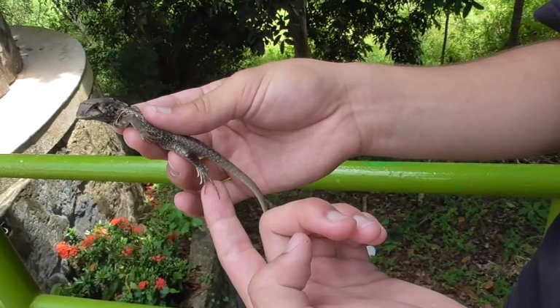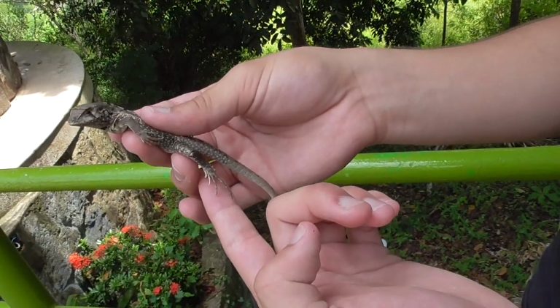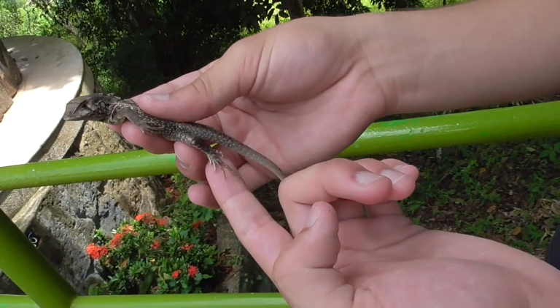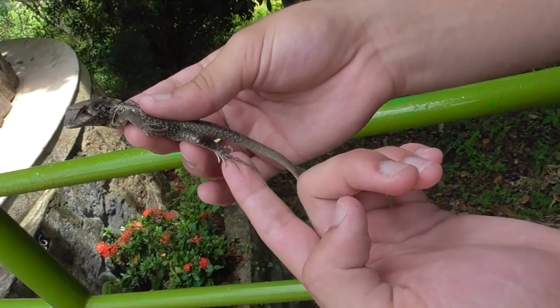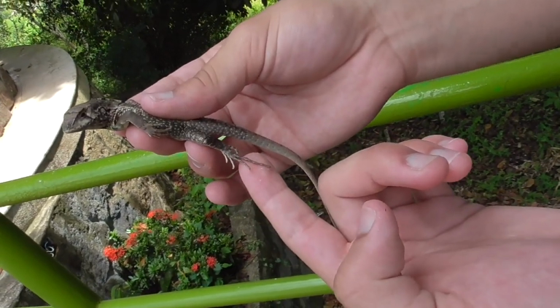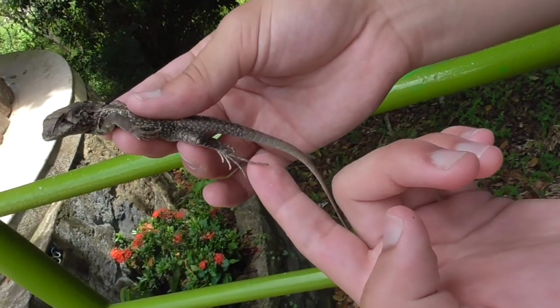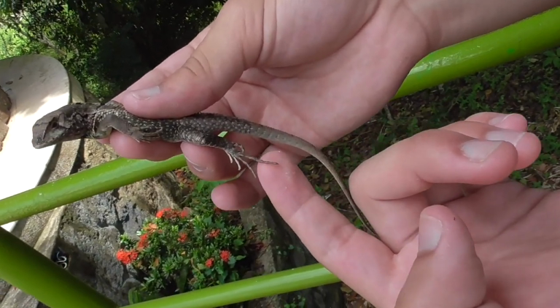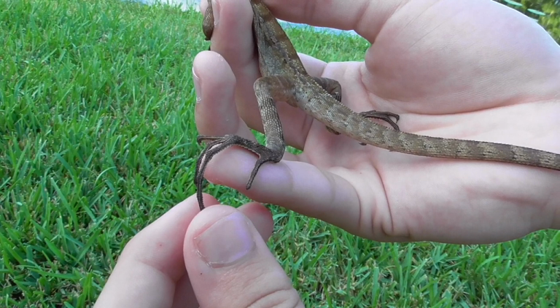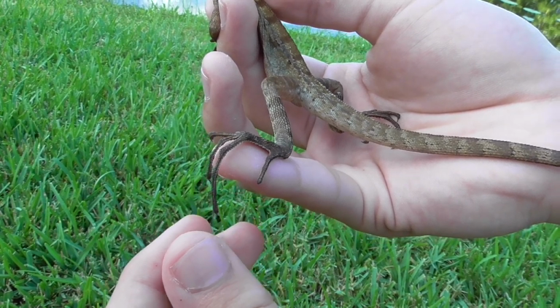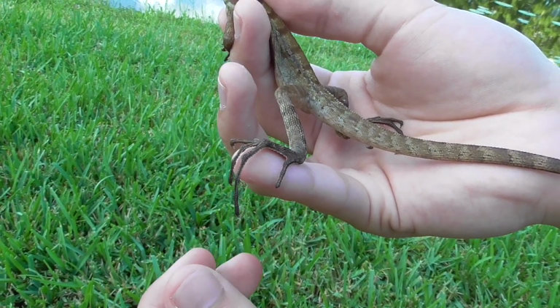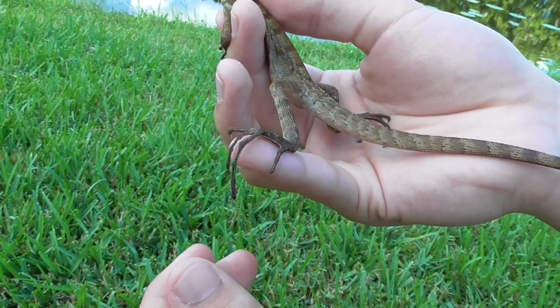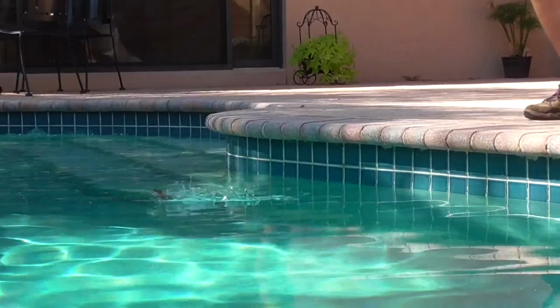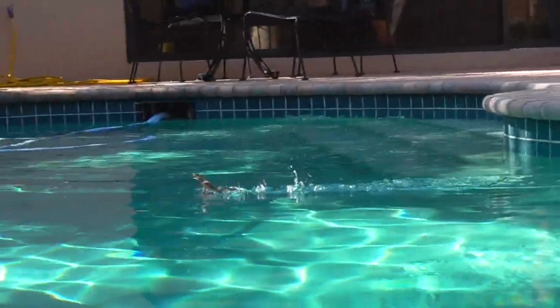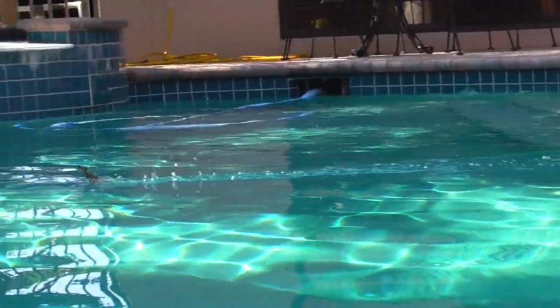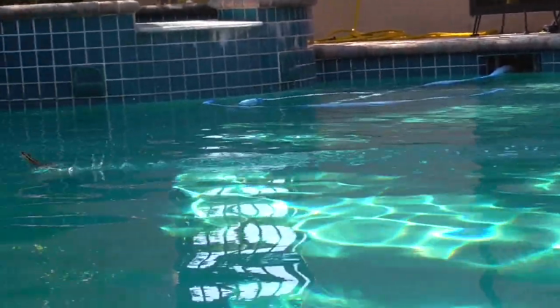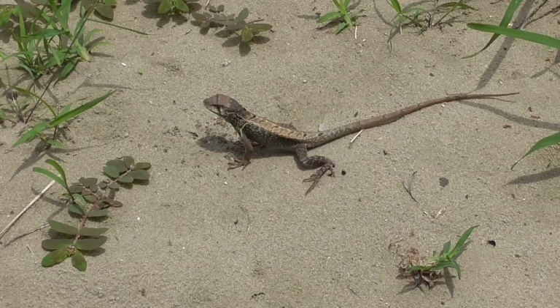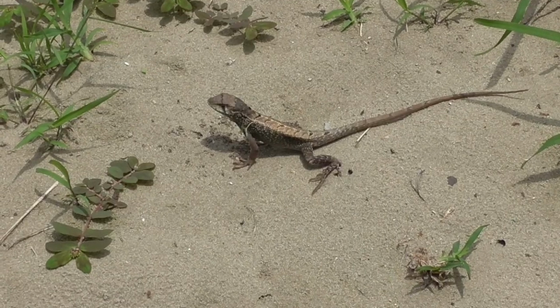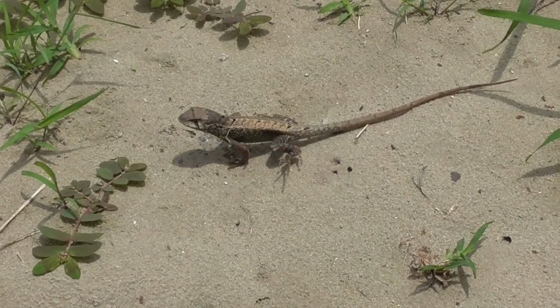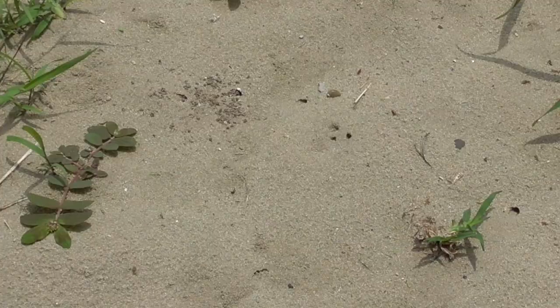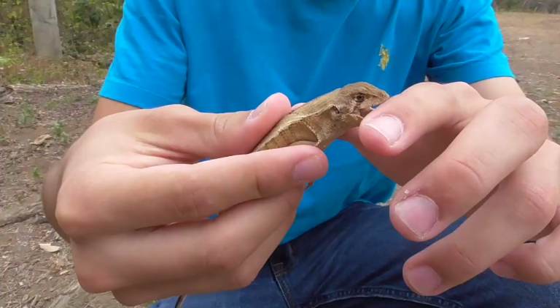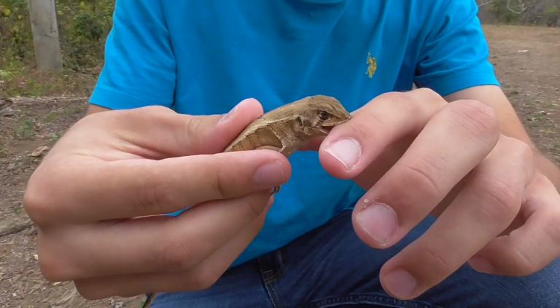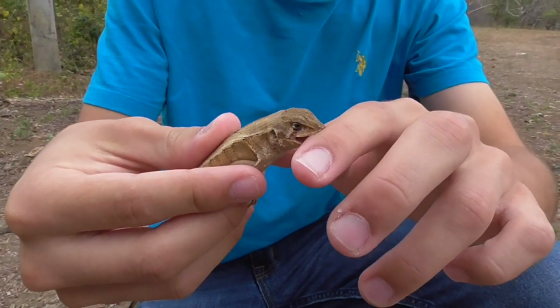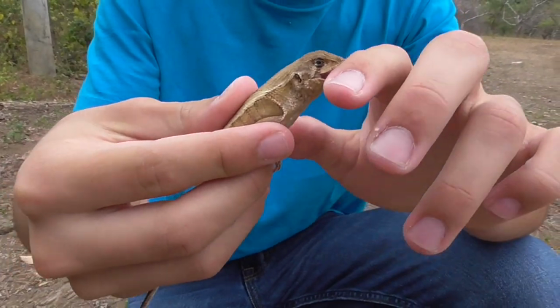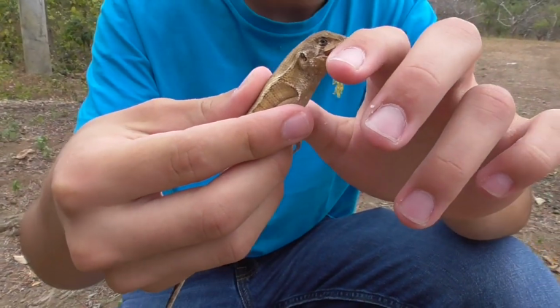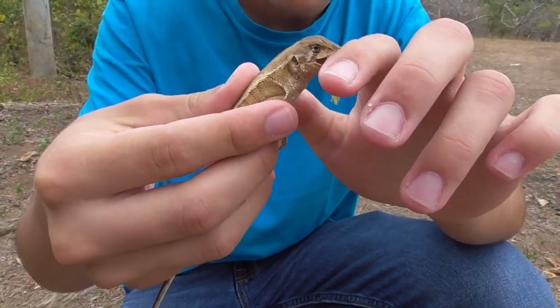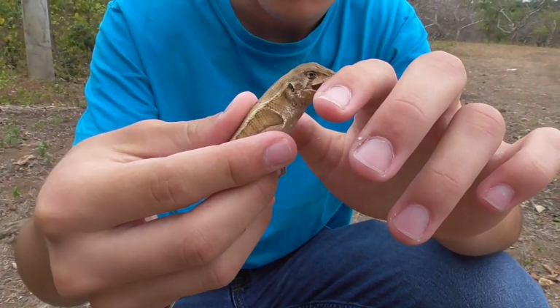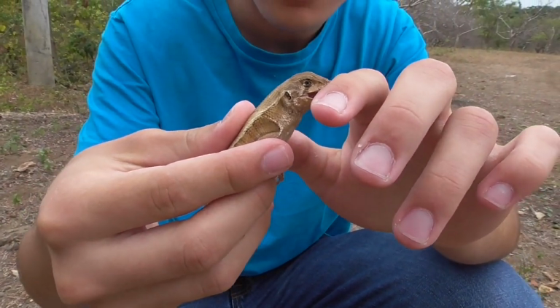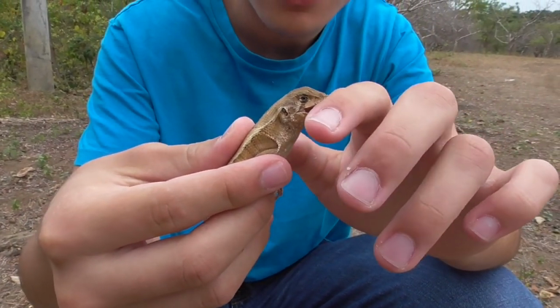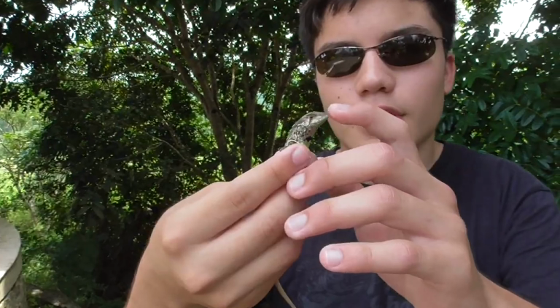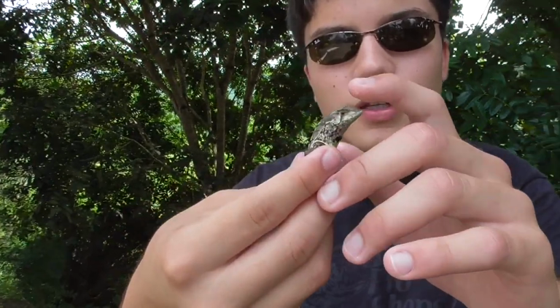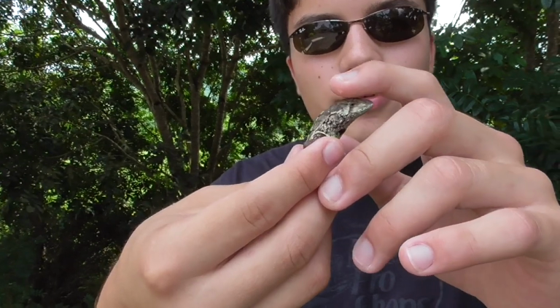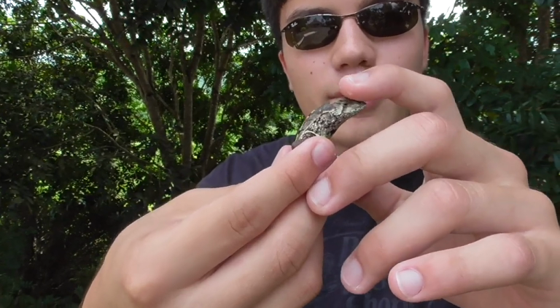You can see that they have pretty long toes. They remind me a lot of the basilisk, but these guys can't run on water. They do move very fast though. I've caught other species of Whirltail Iguanas before and usually they're pretty aggressive, but this guy is quite nice — he hasn't even tried to bite me.